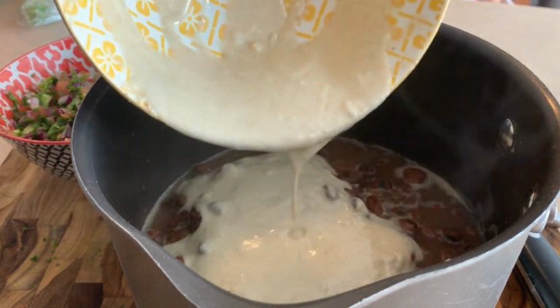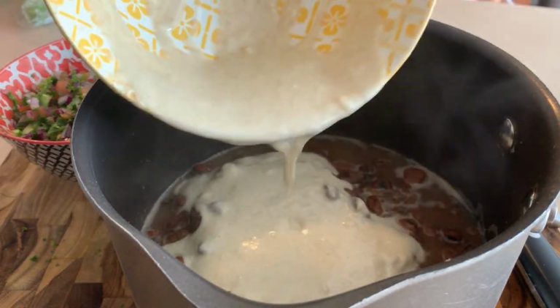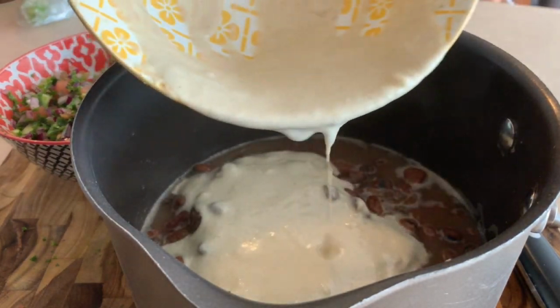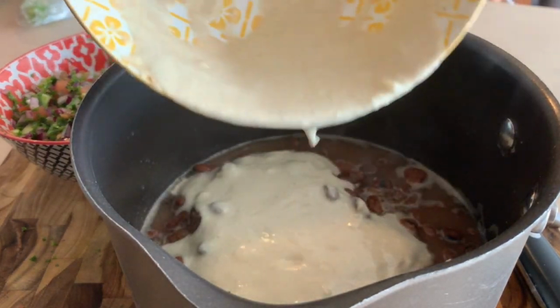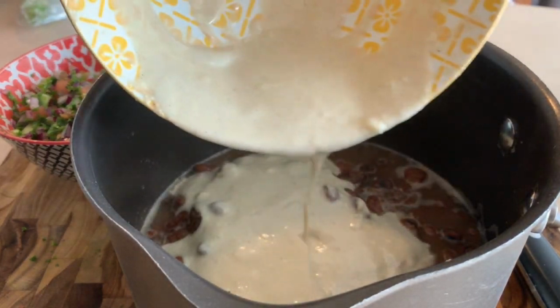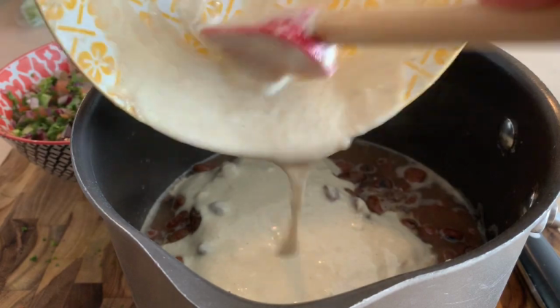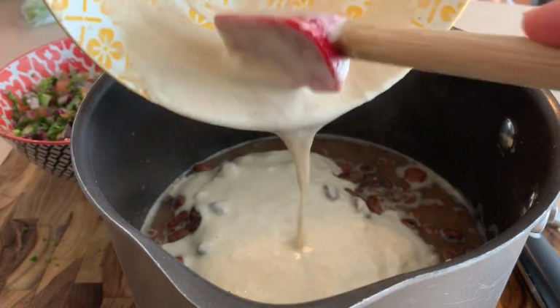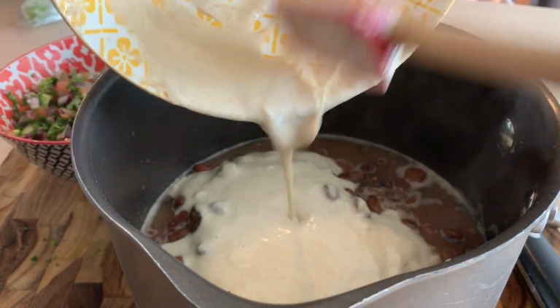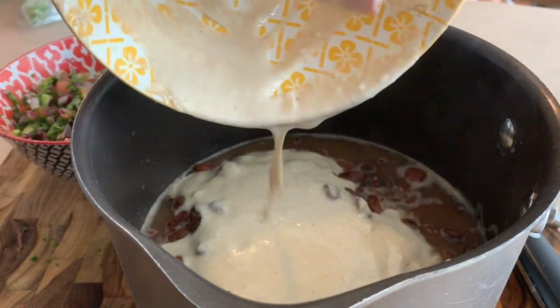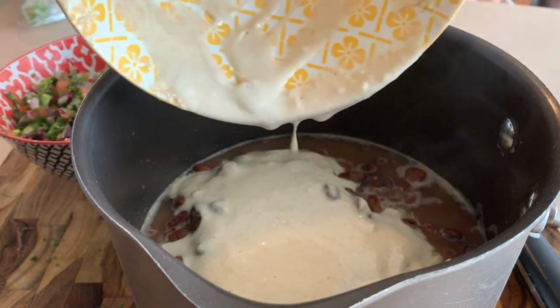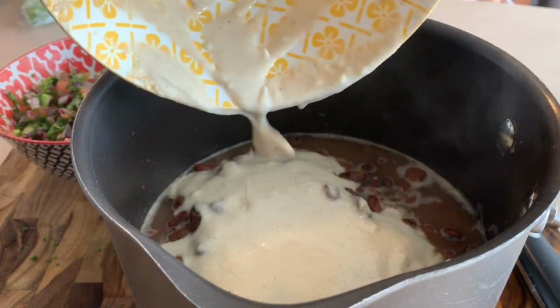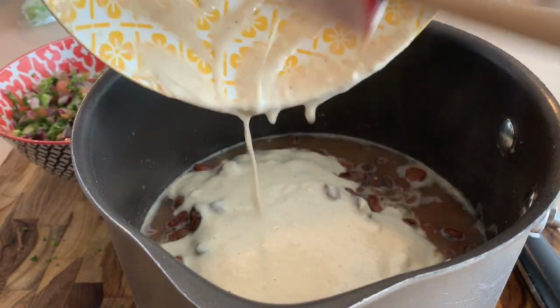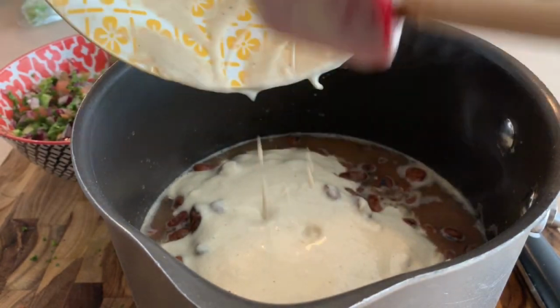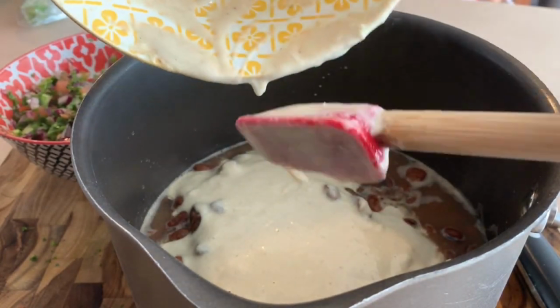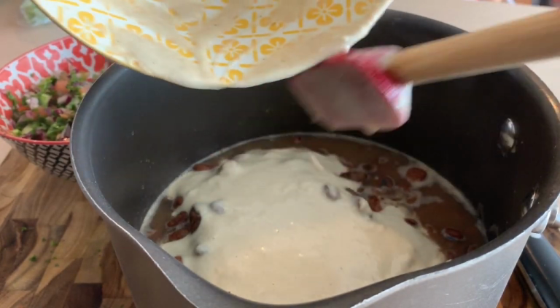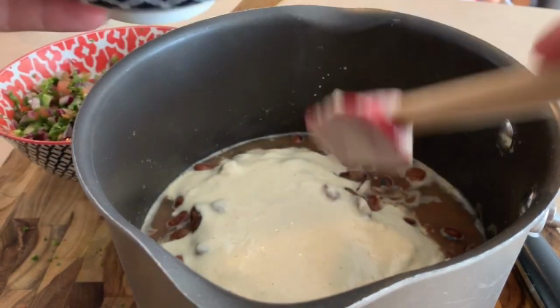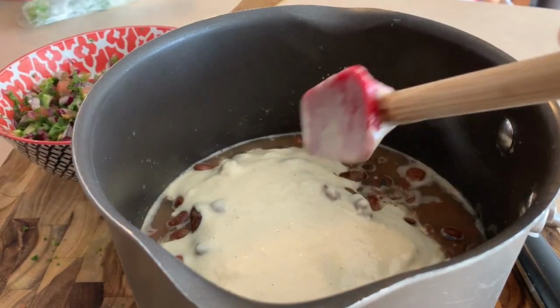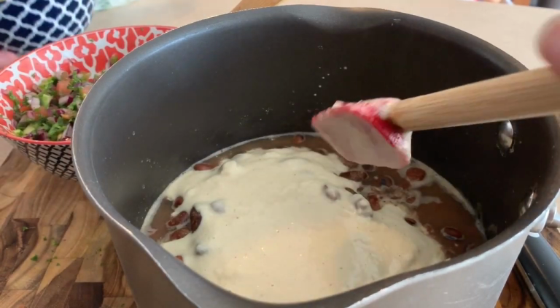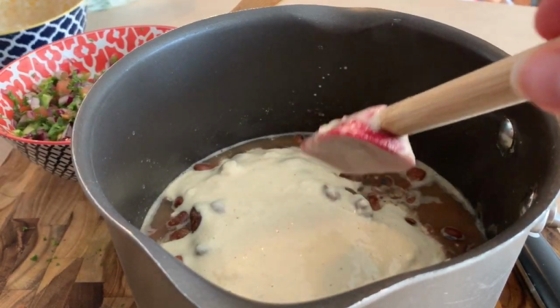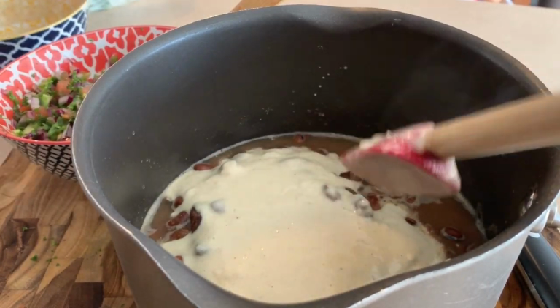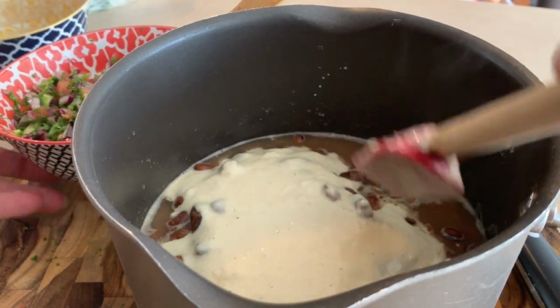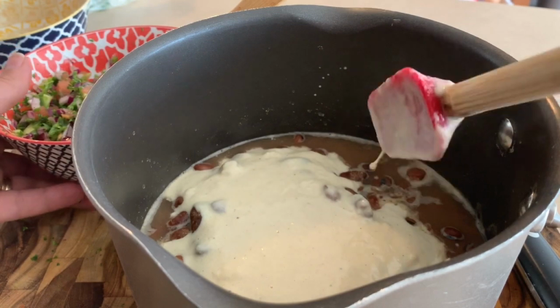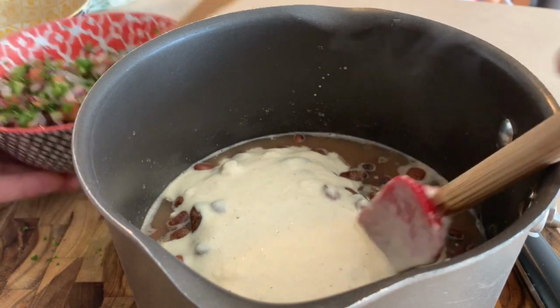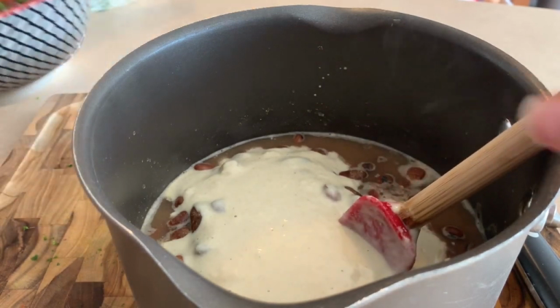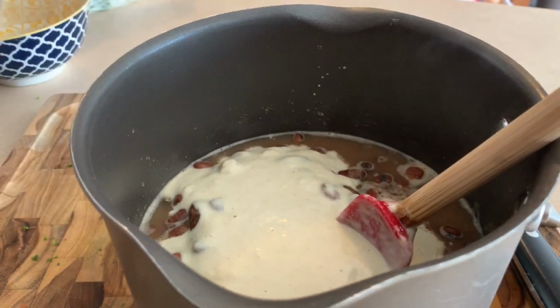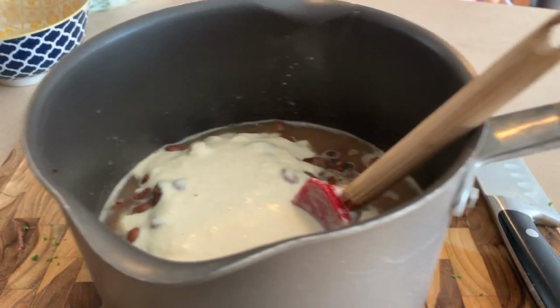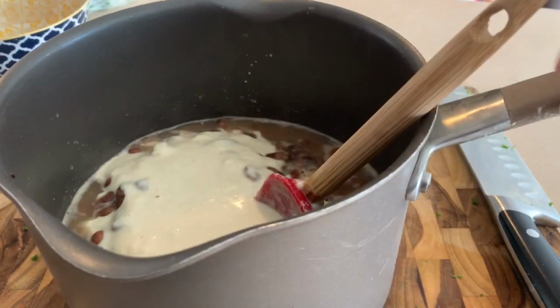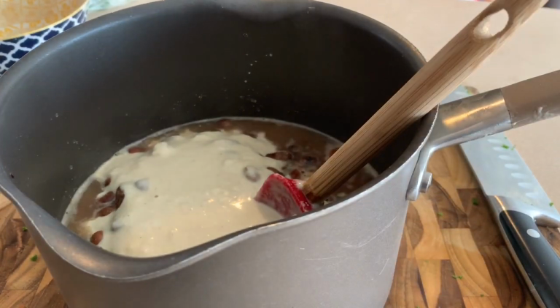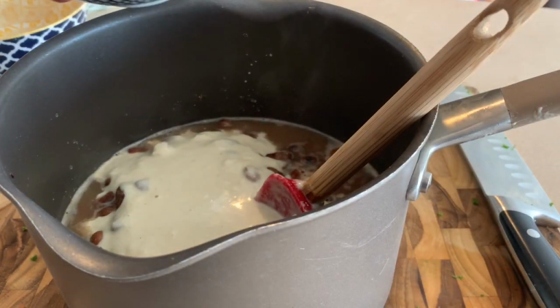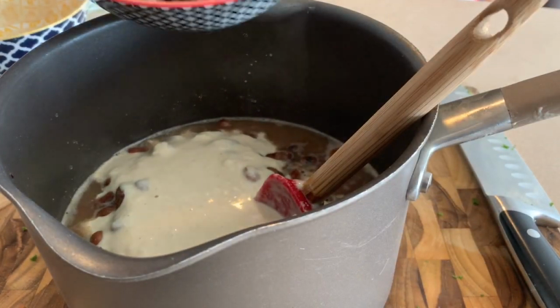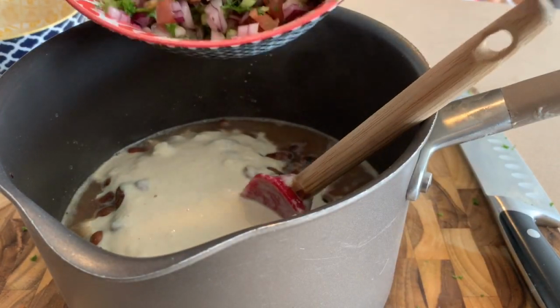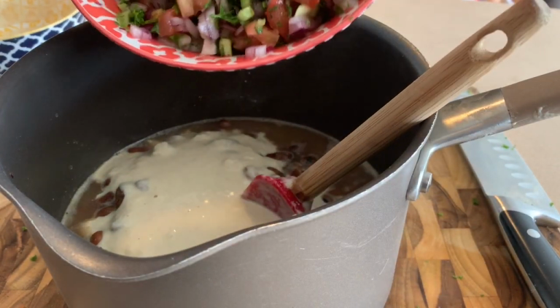This may look like a lot but I'm making two cans. And to this I'm also going to be adding half of the salad mixture.